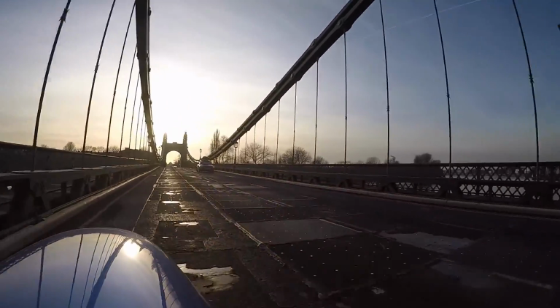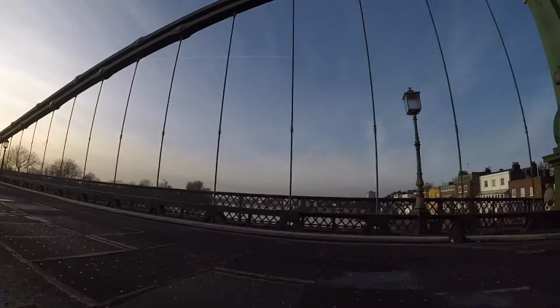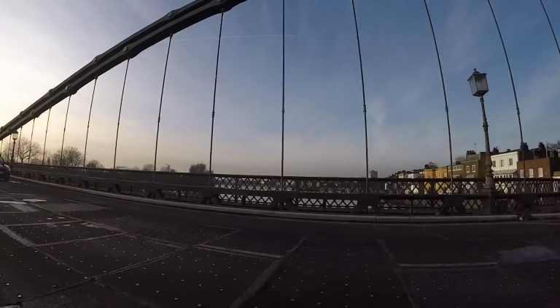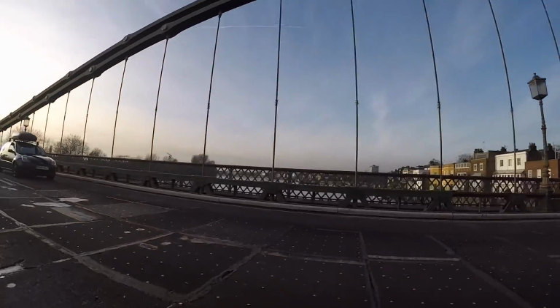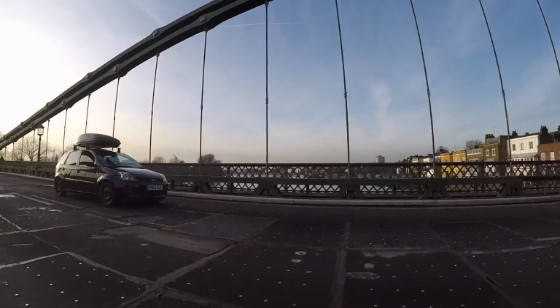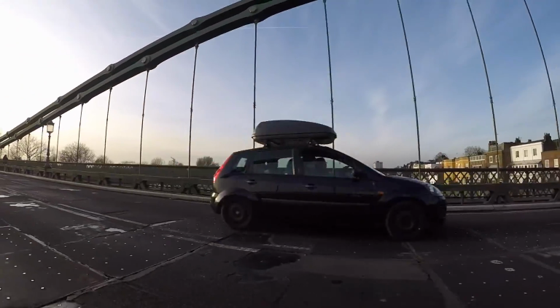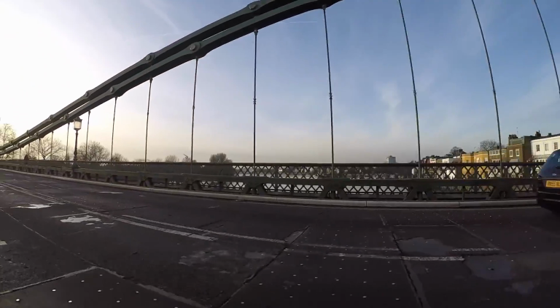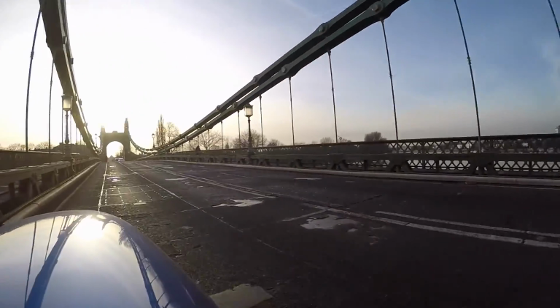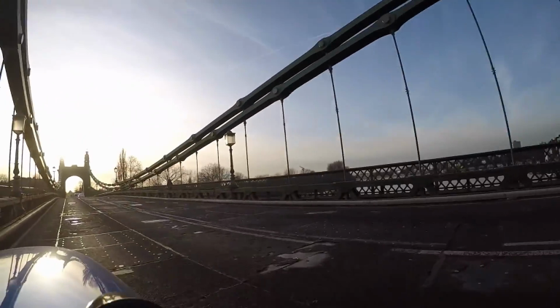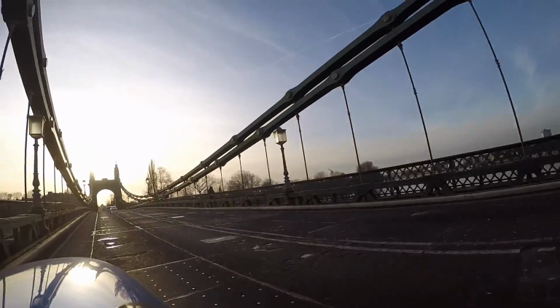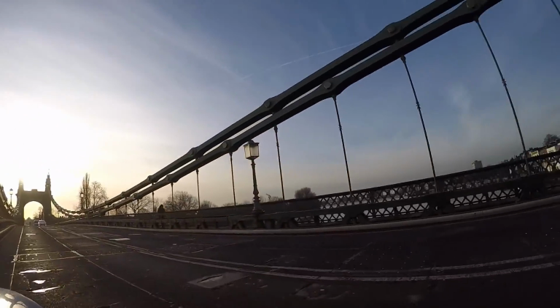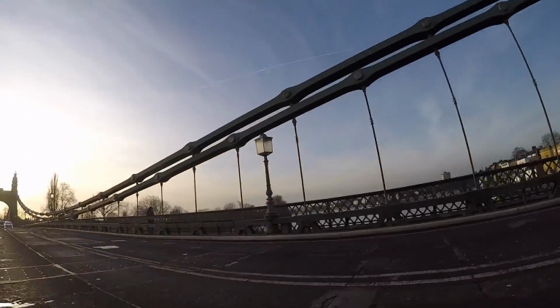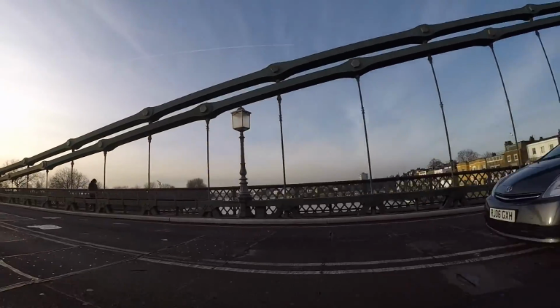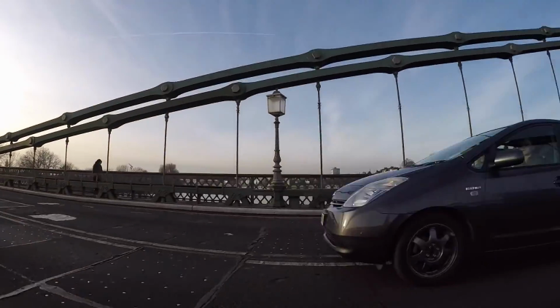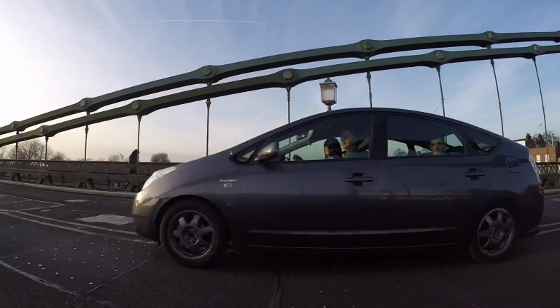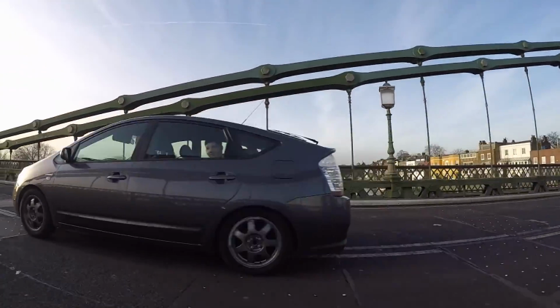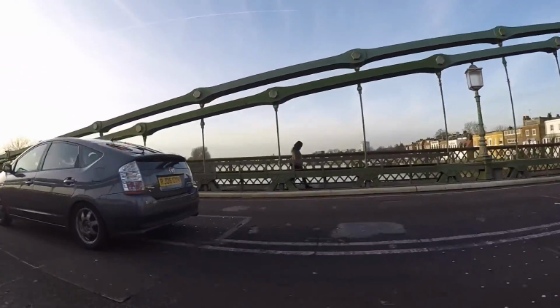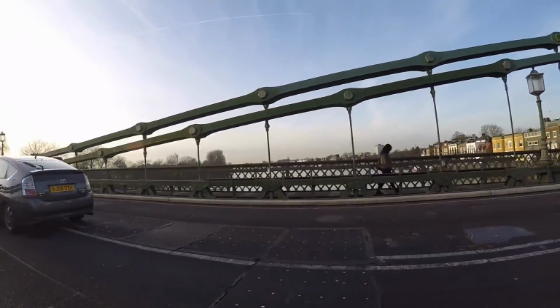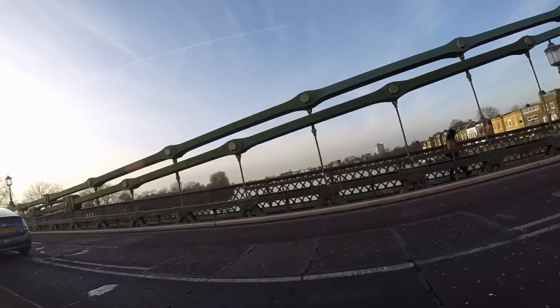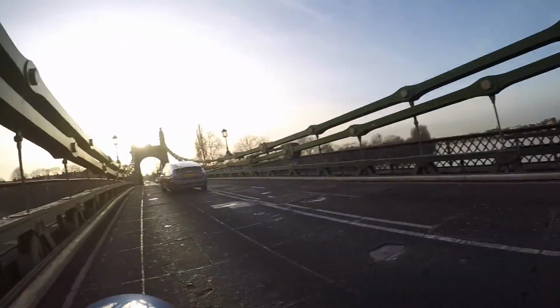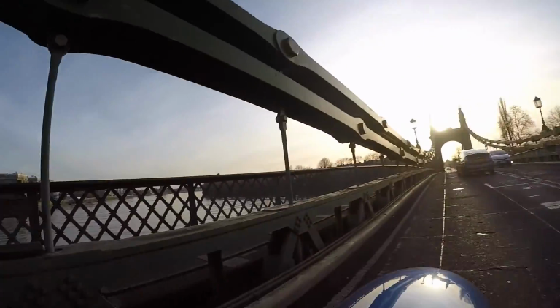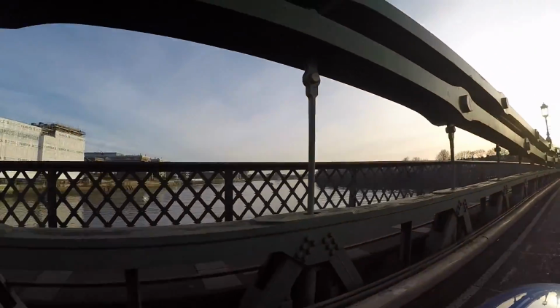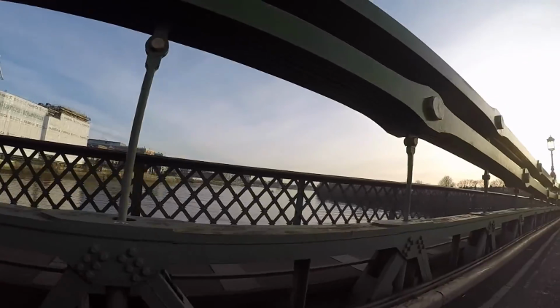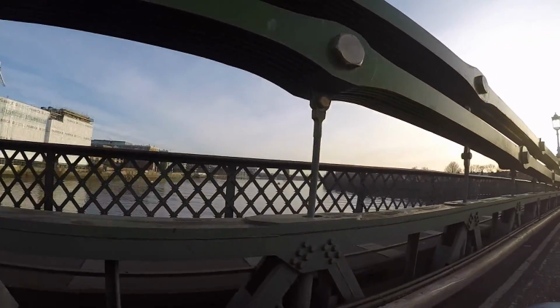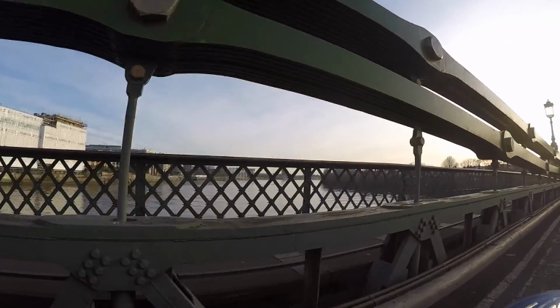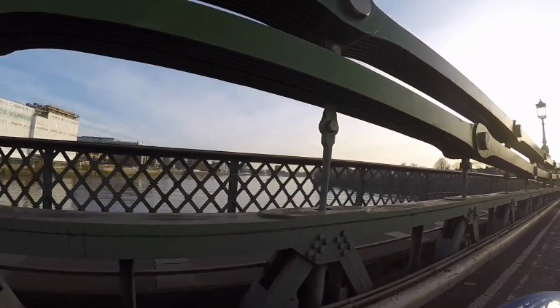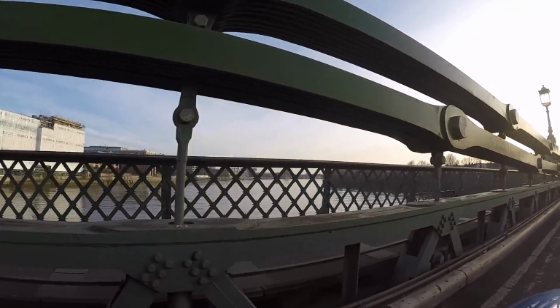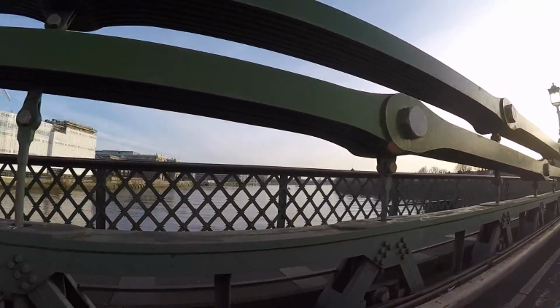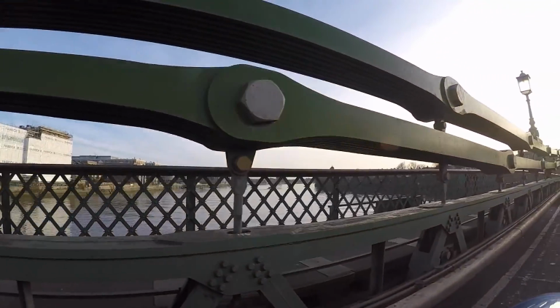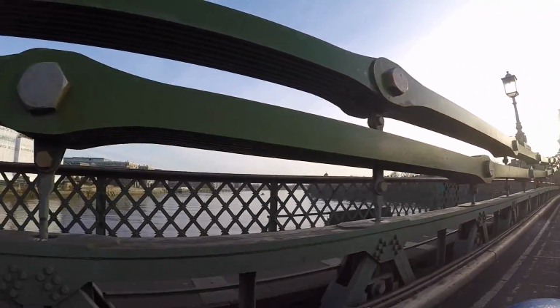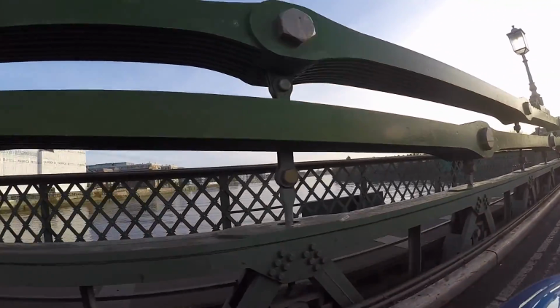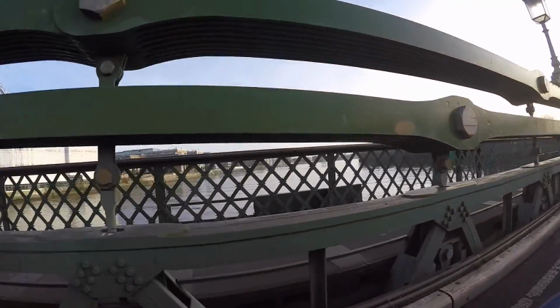You get beautiful views of the River Thames — the pathway heading towards Richmond, and the pathway heading towards Putney and beyond, back up towards Tower Bridge.